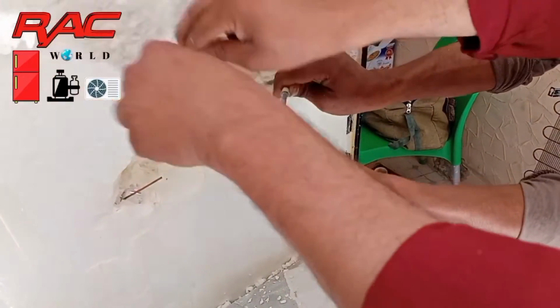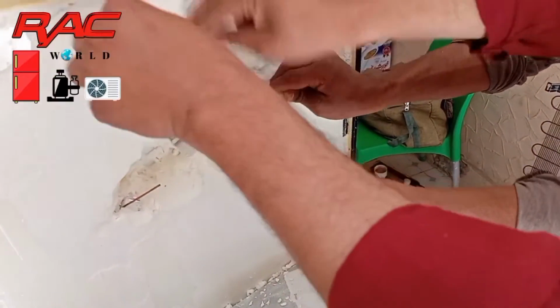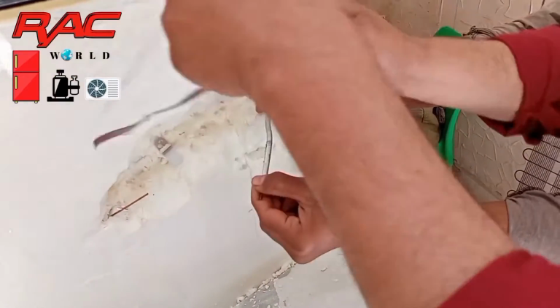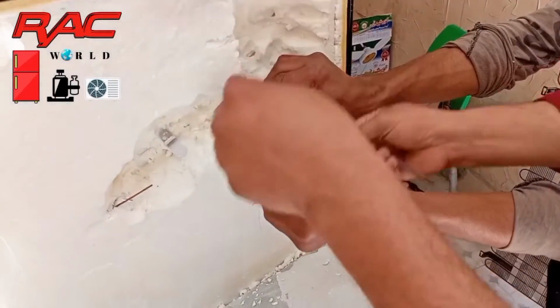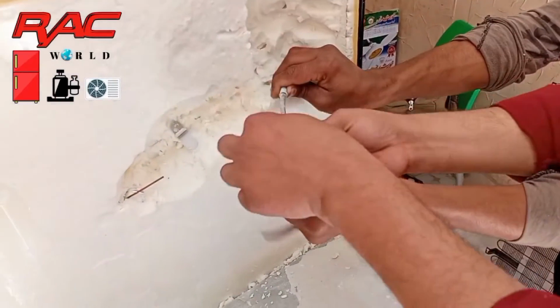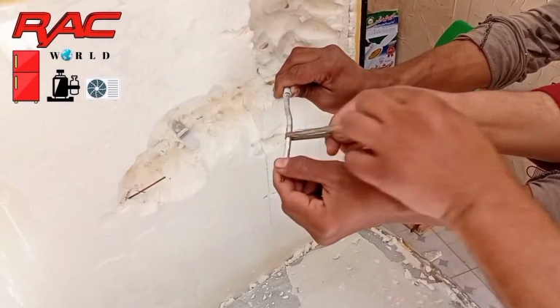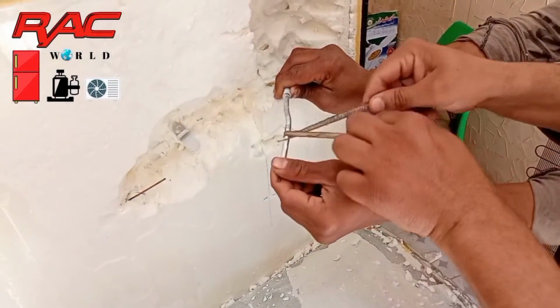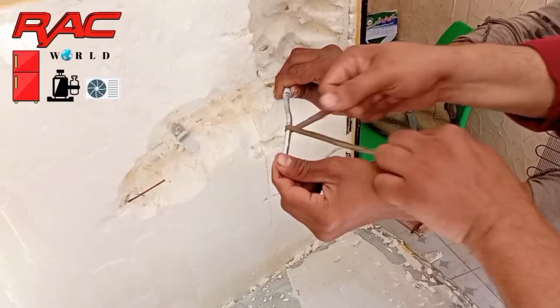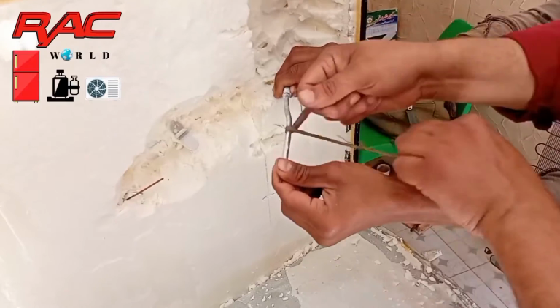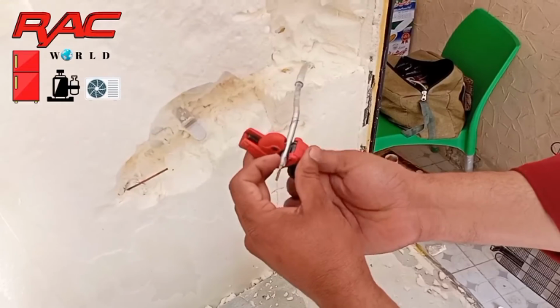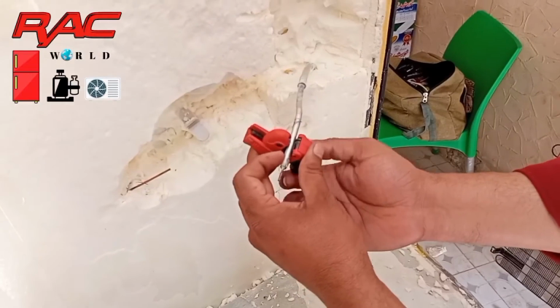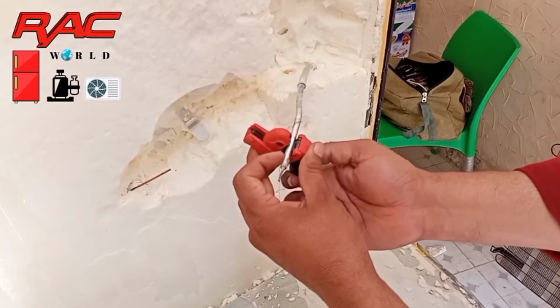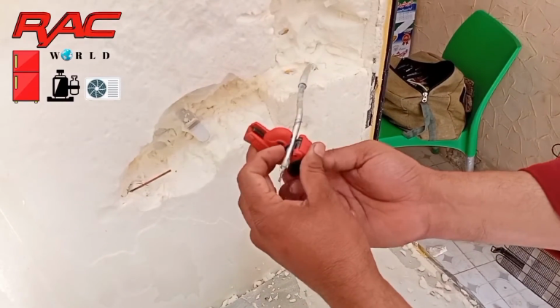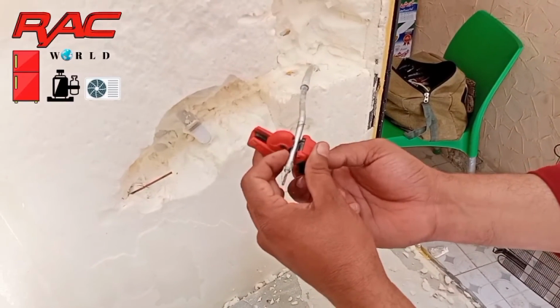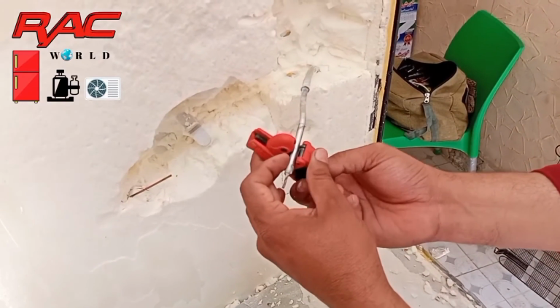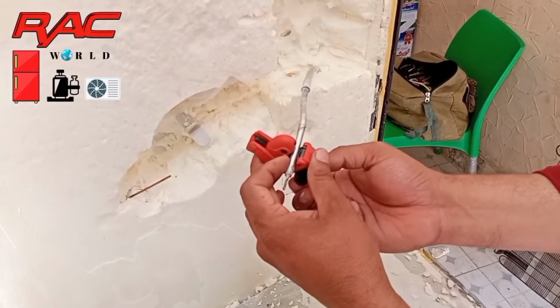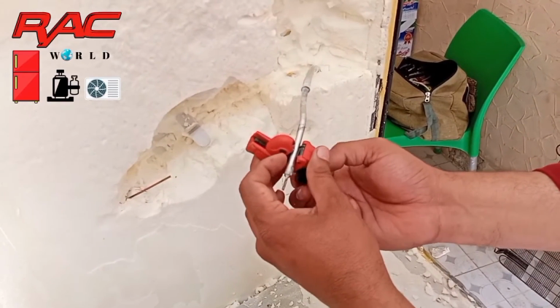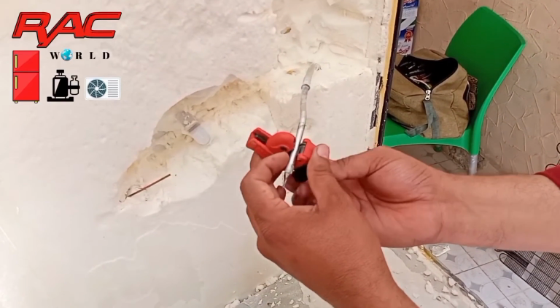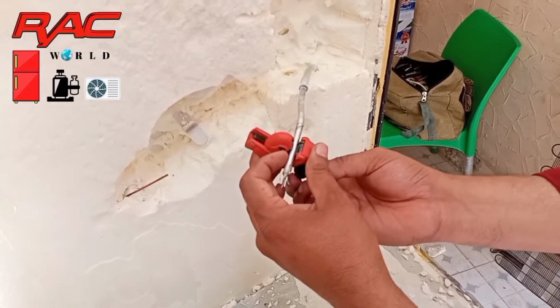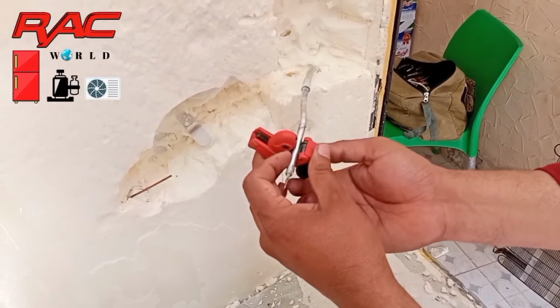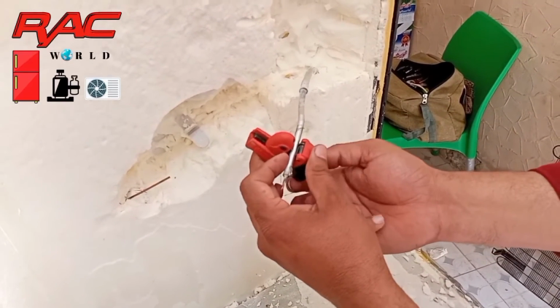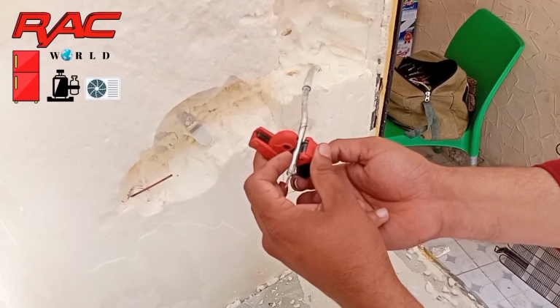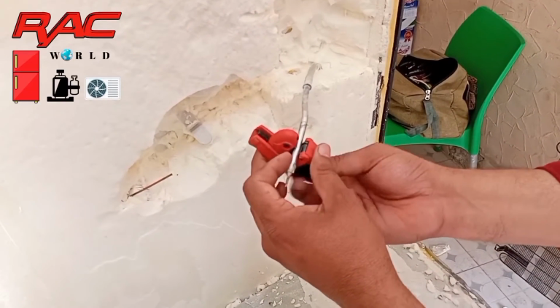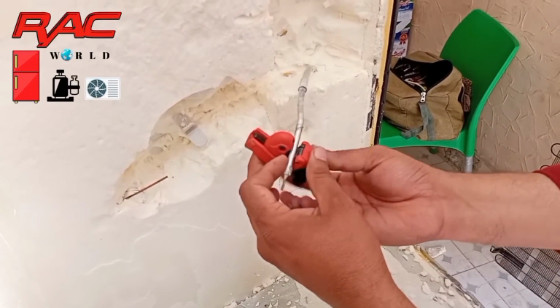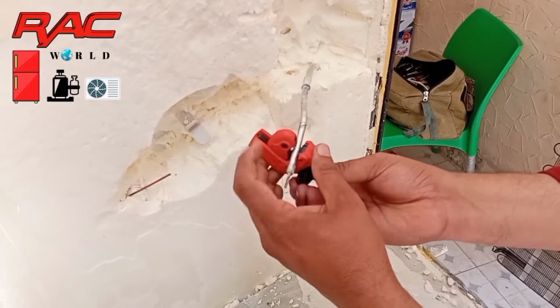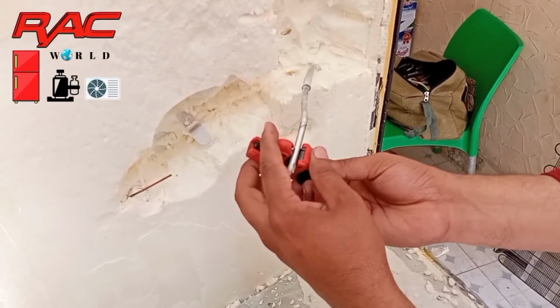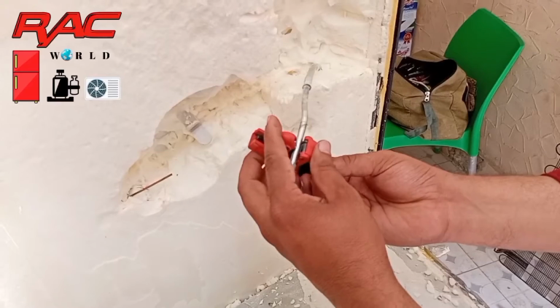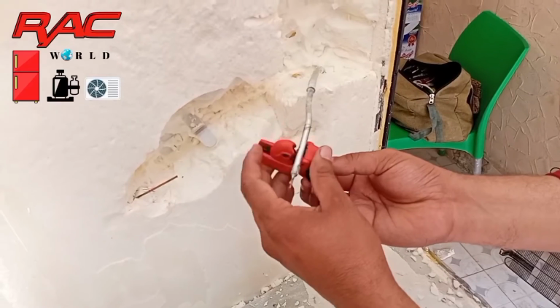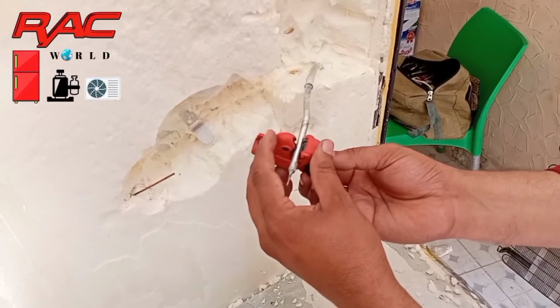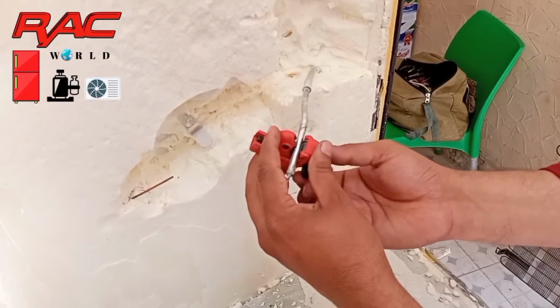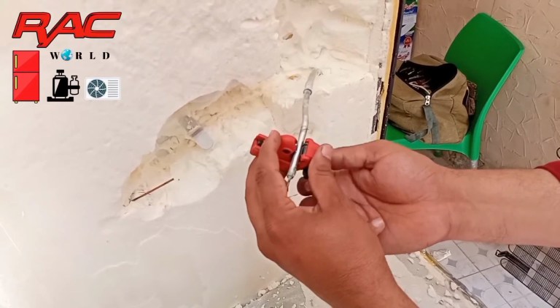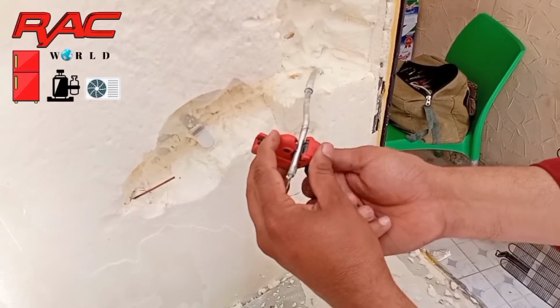Now I will clean this tube by using emery paper, and after cleaning I will cut this tube by using a small tube cutter.